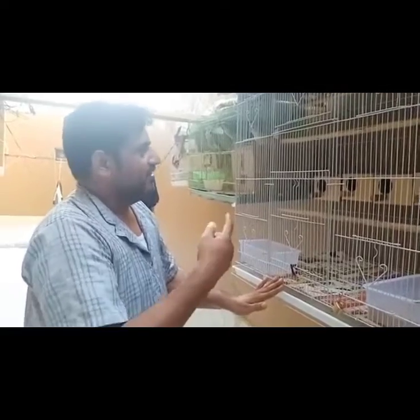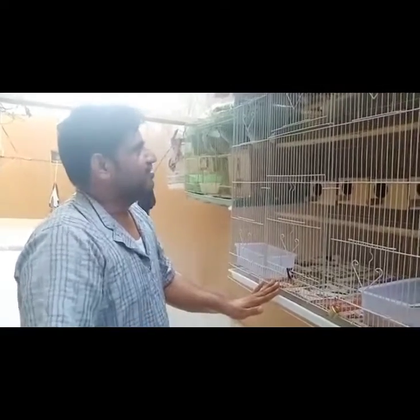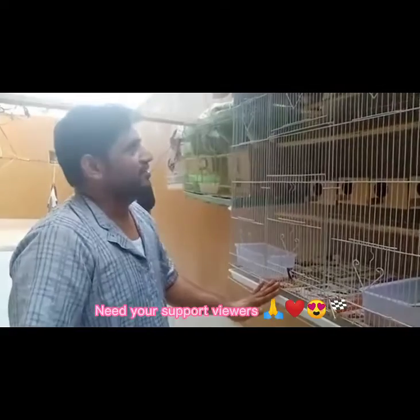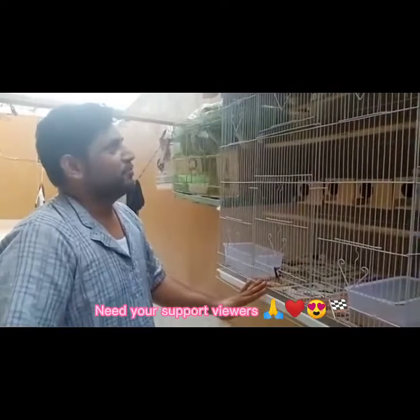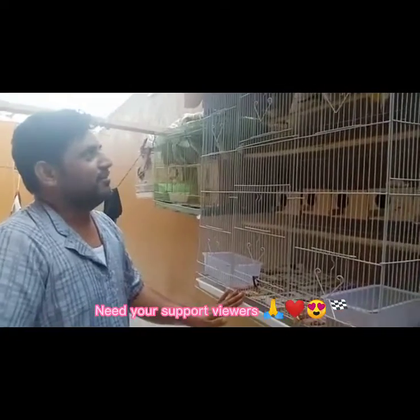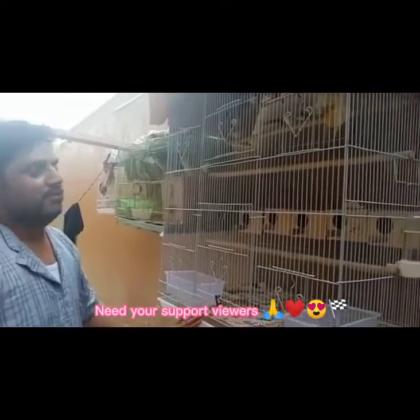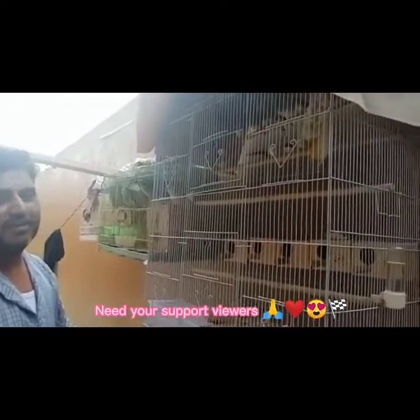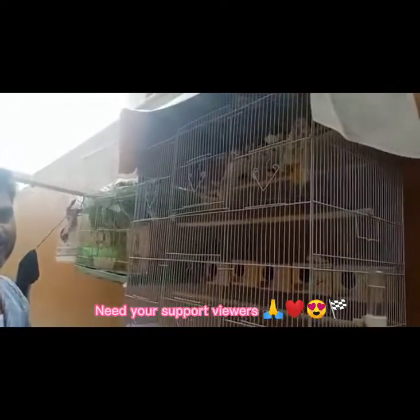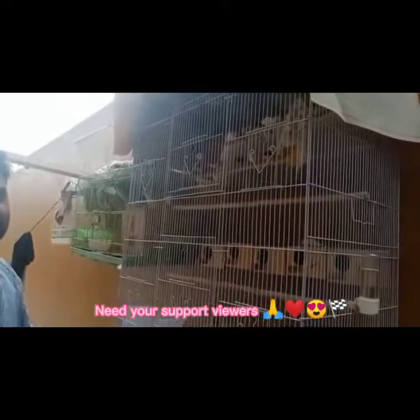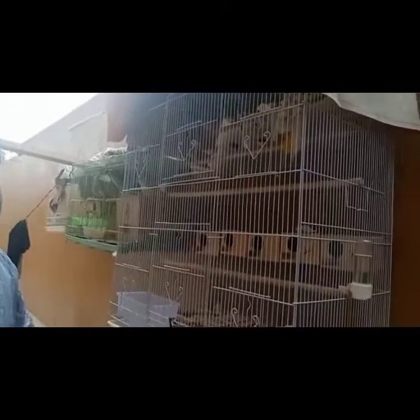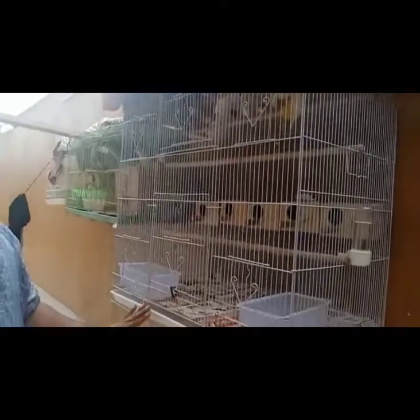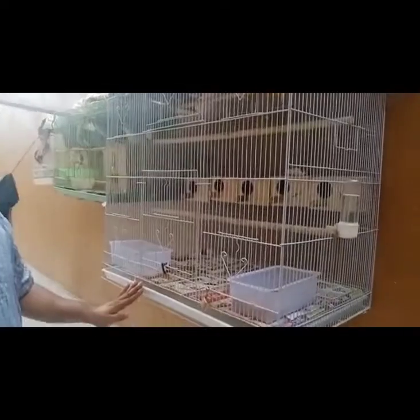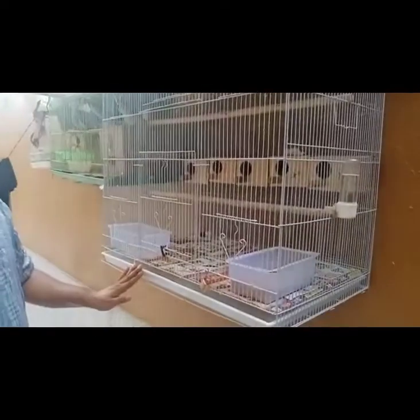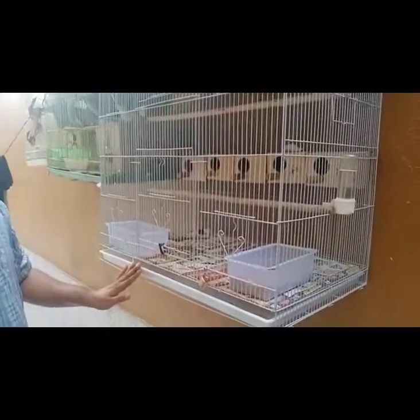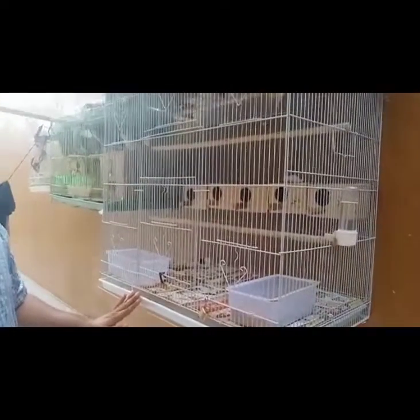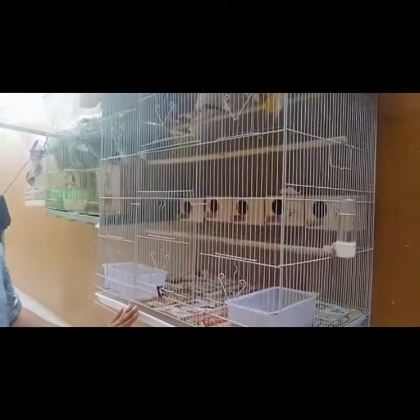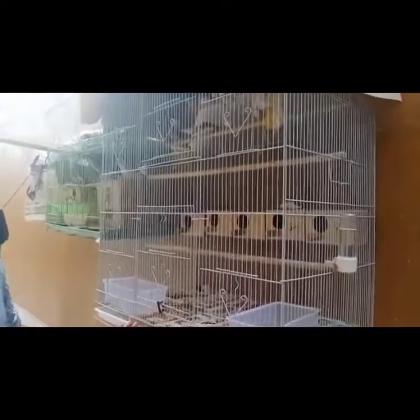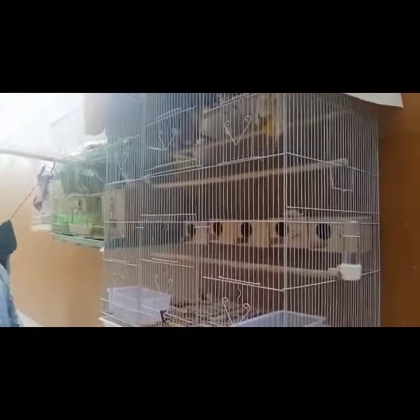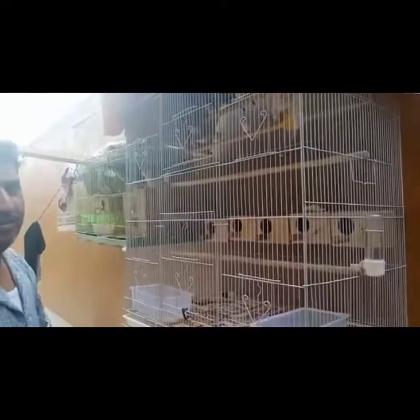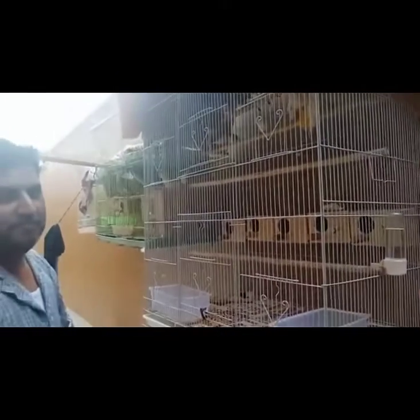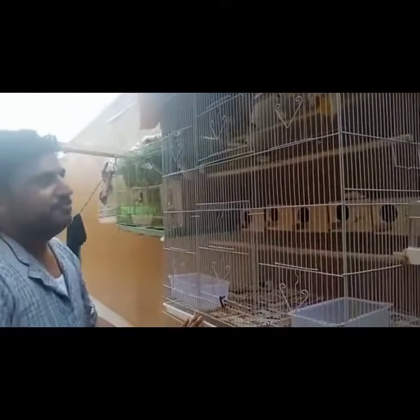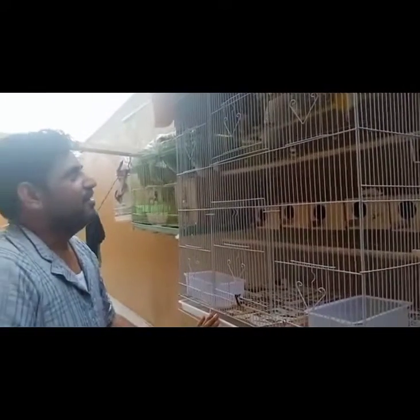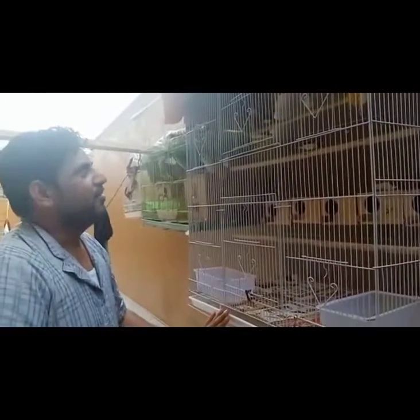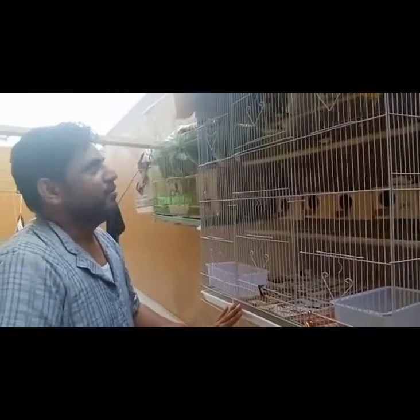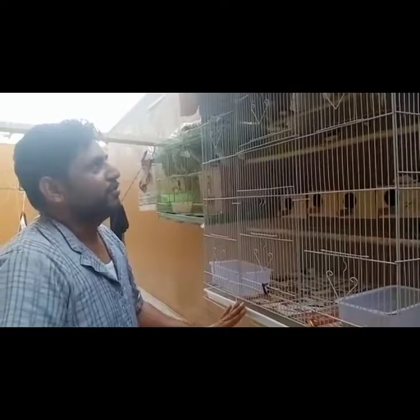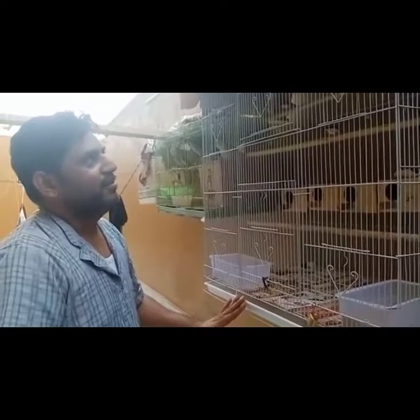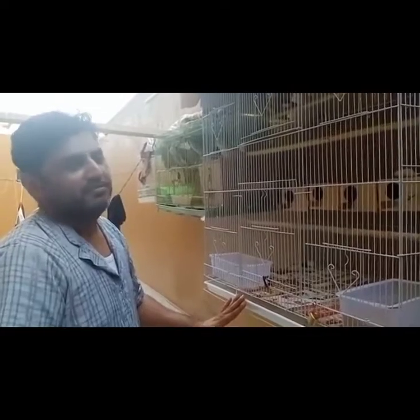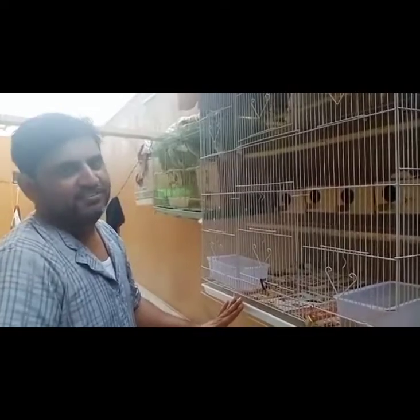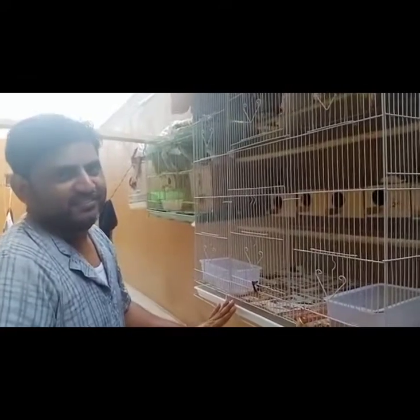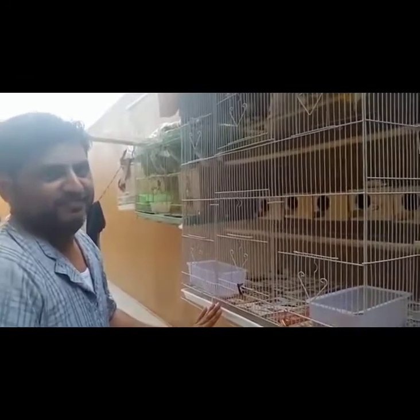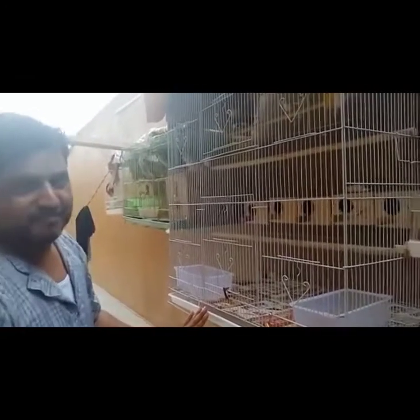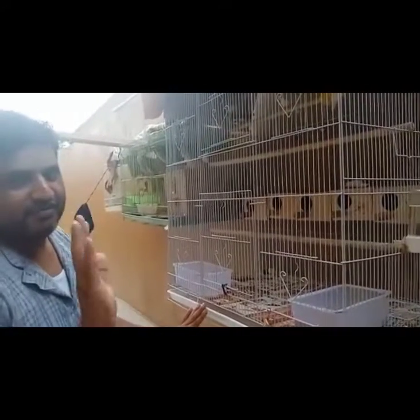And this is my setup. You can see my birds collection. I am trying to bring more birds so we can make a very bigger way for the zebra finches. Bye-bye, friends.